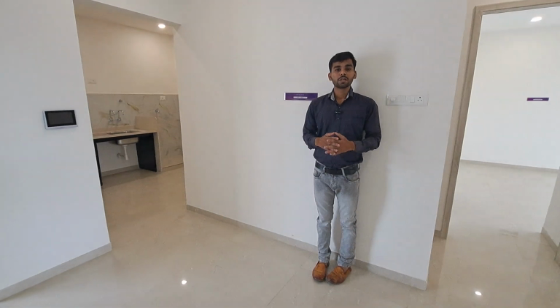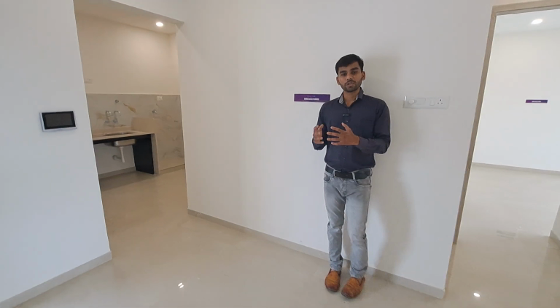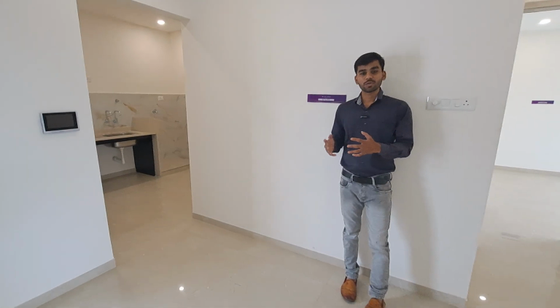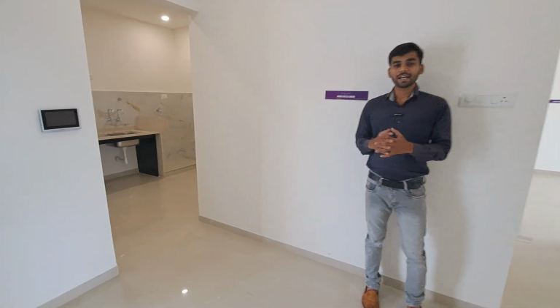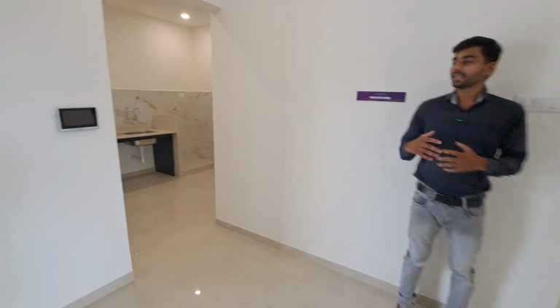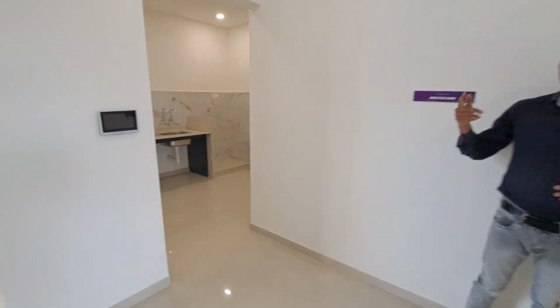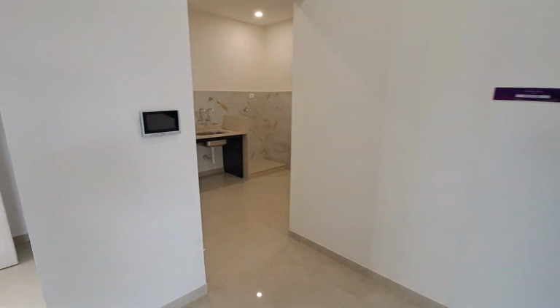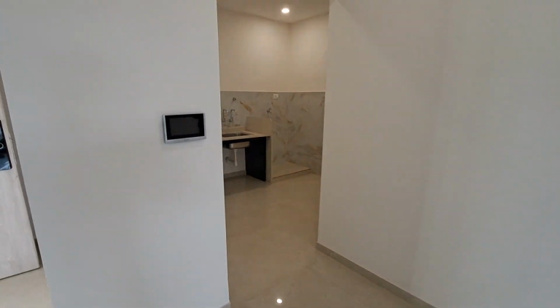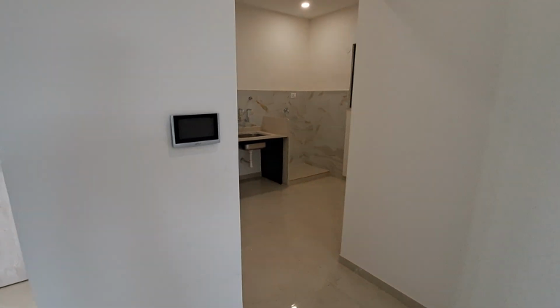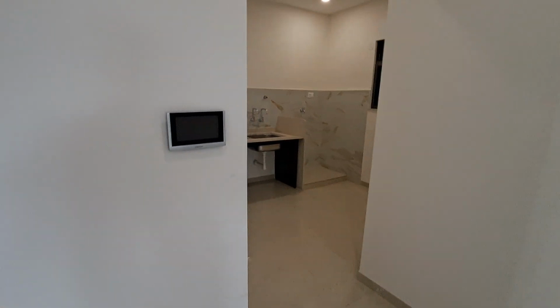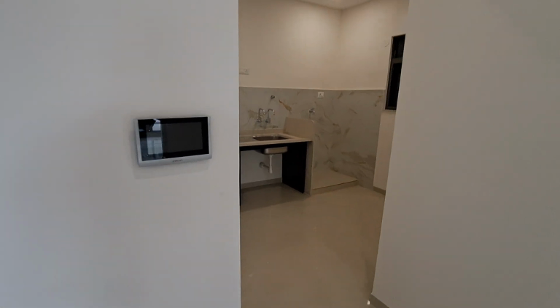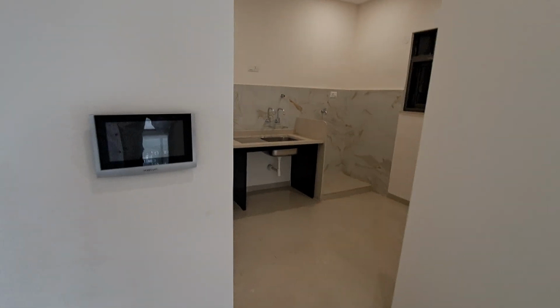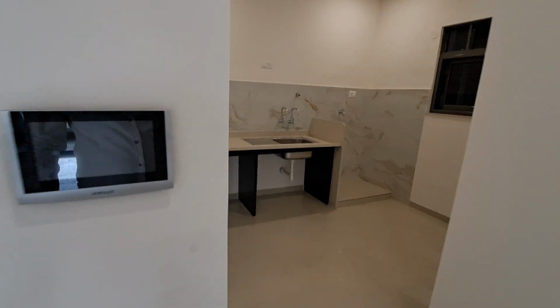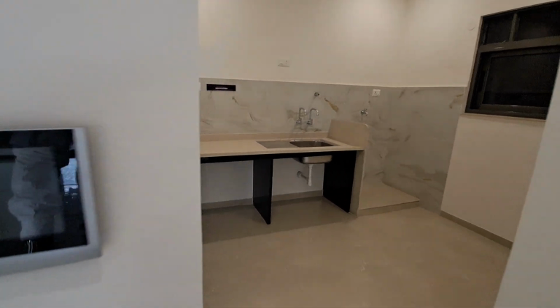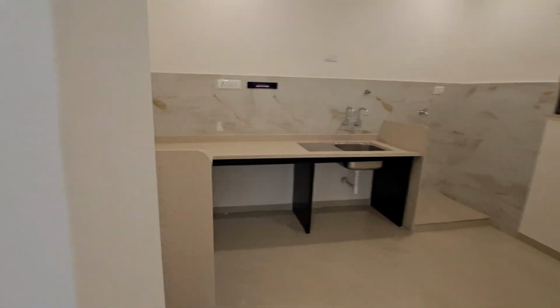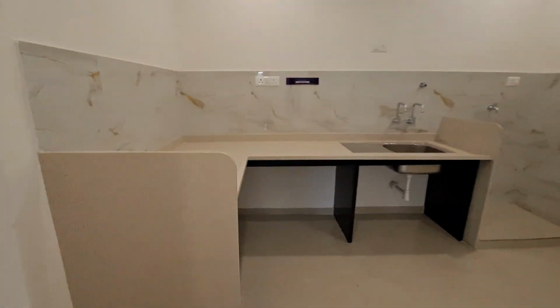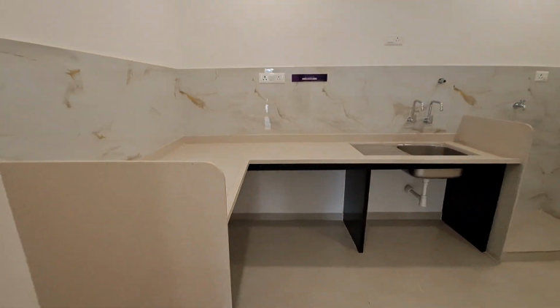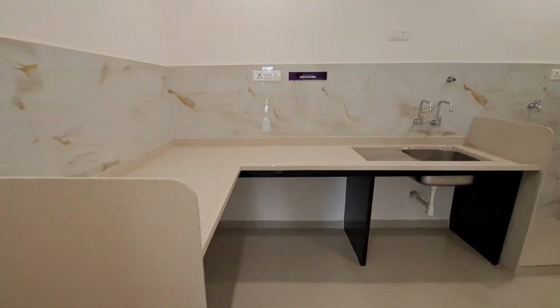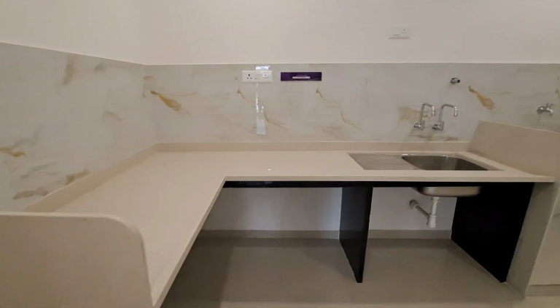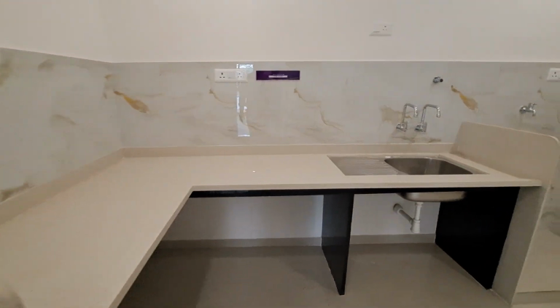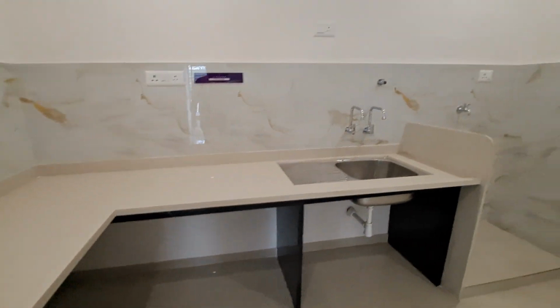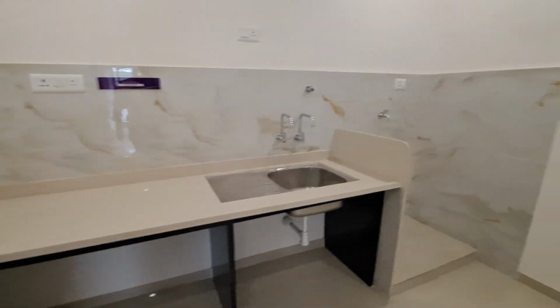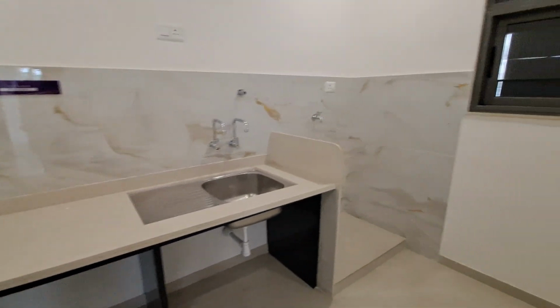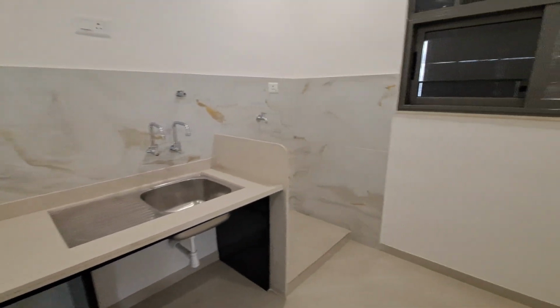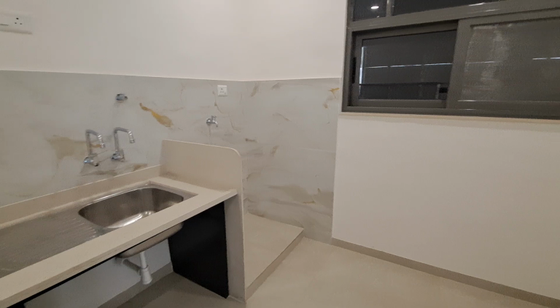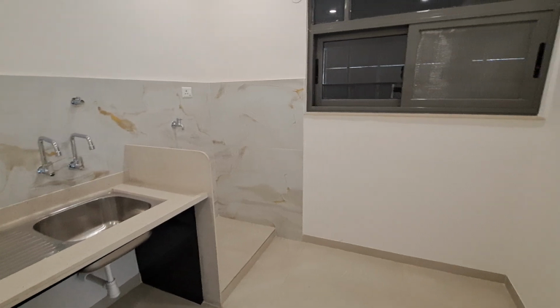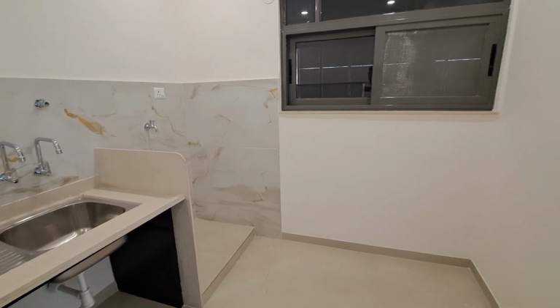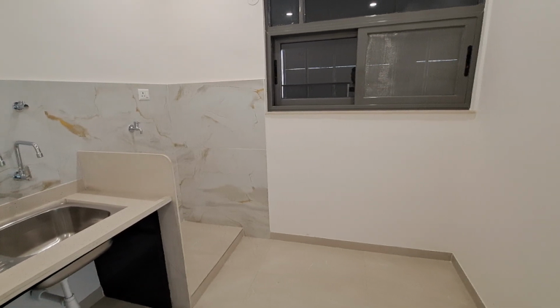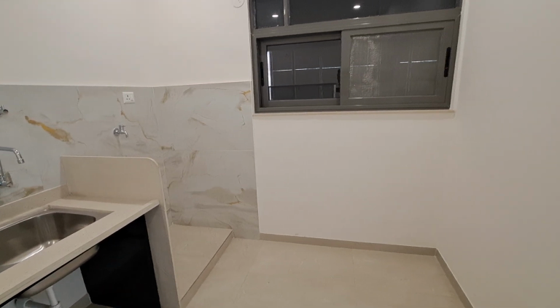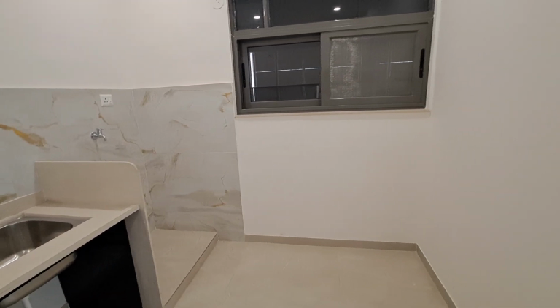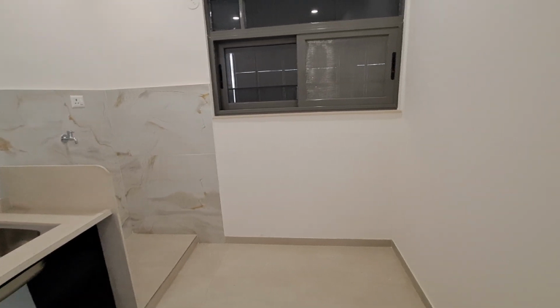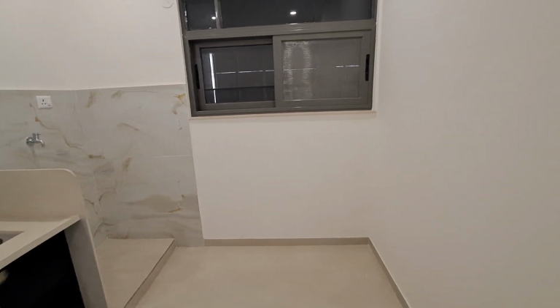This is your dining area with a video door call accessible by one touch. This is your kitchen, sized 12 by 8, with an L-shape layout and an enclosed dry balcony.